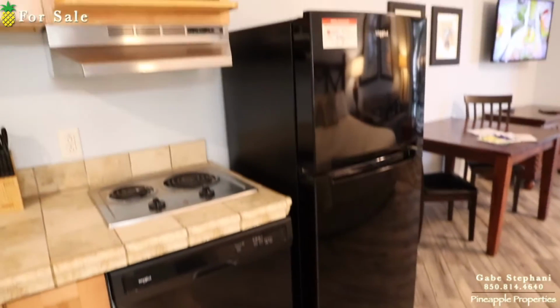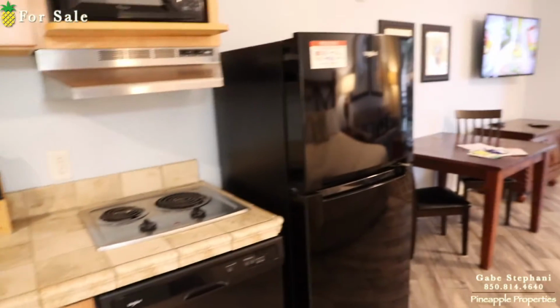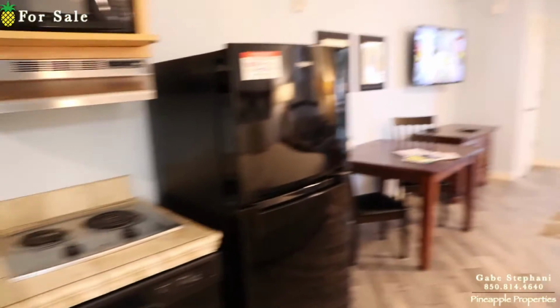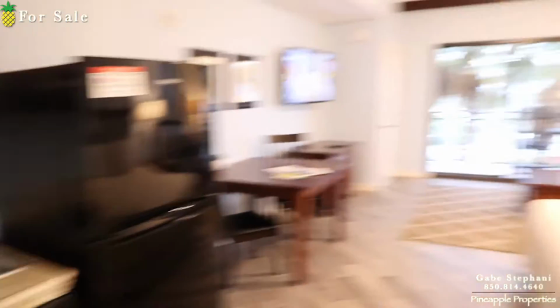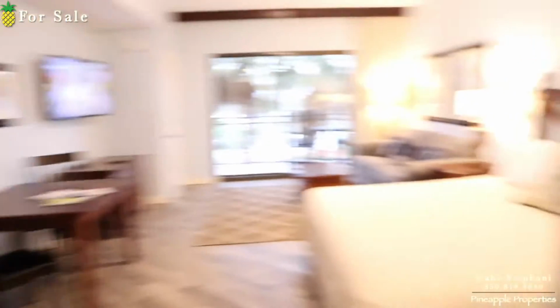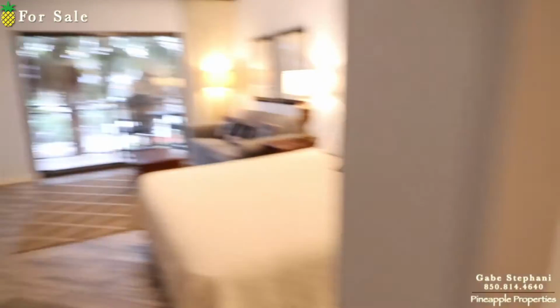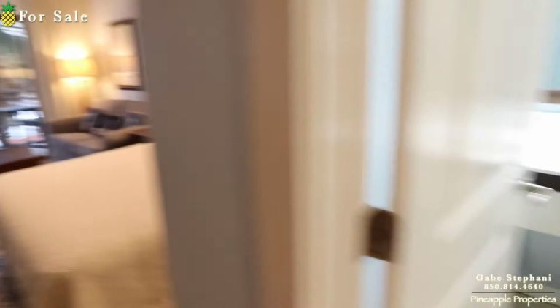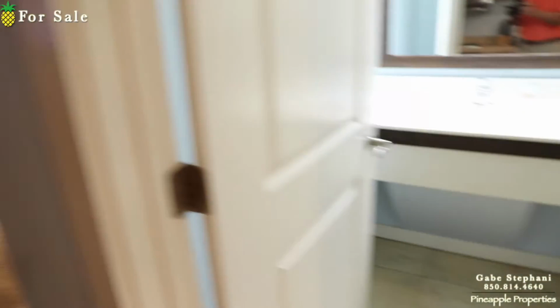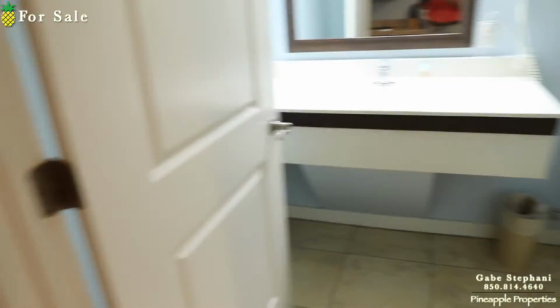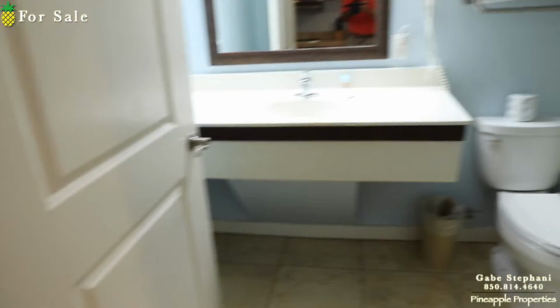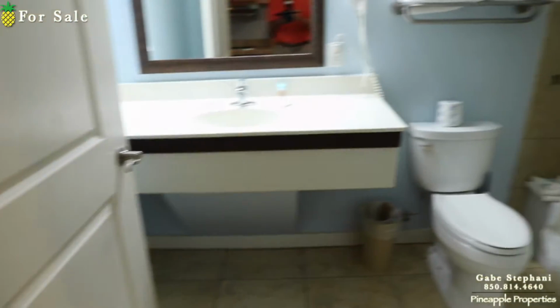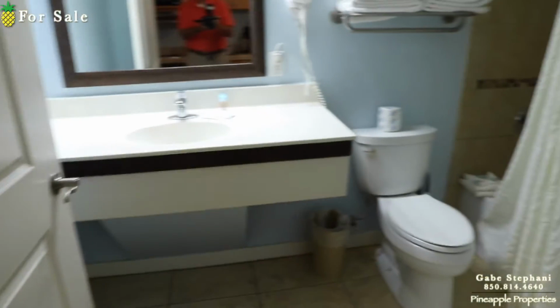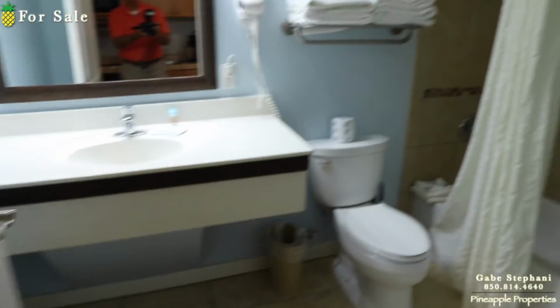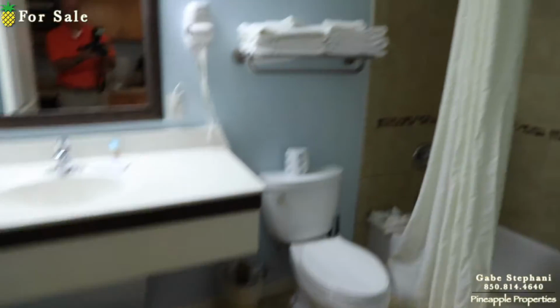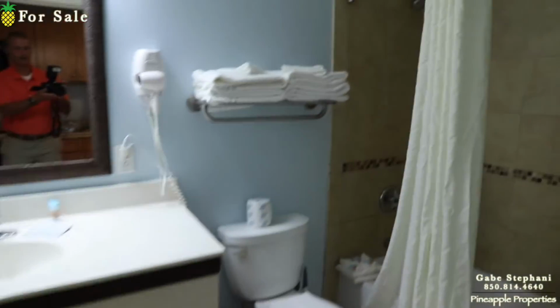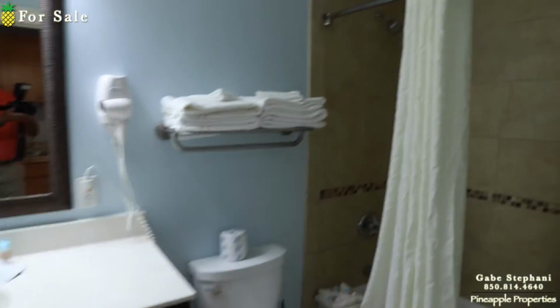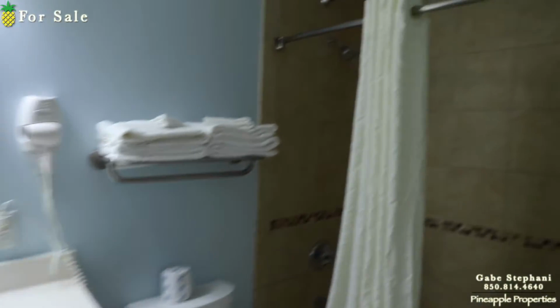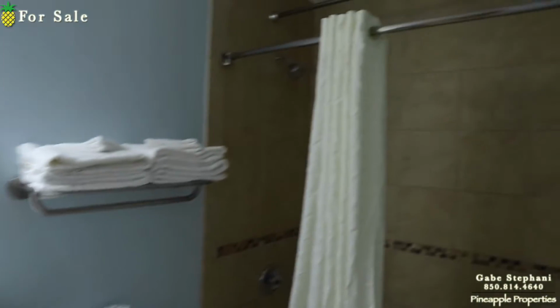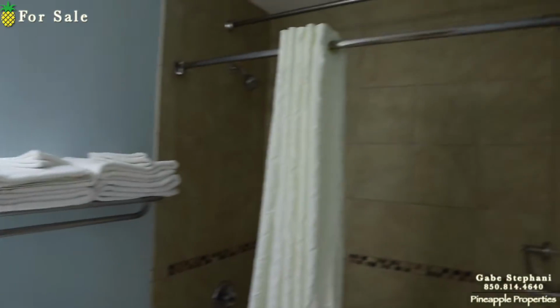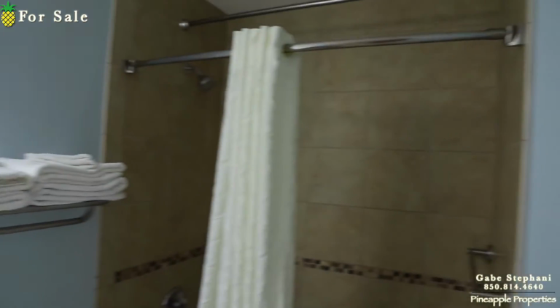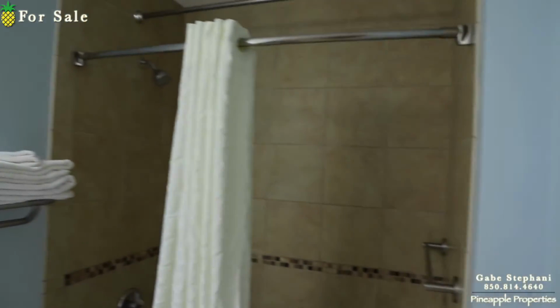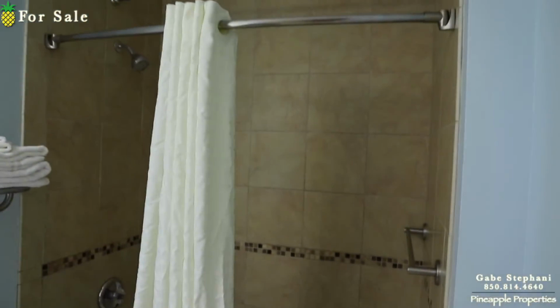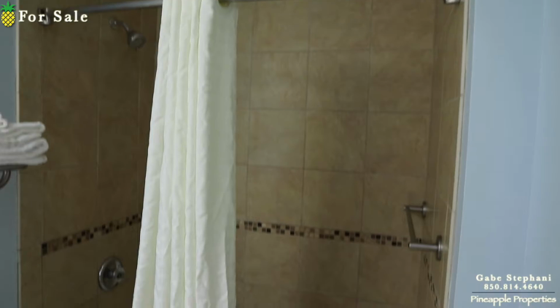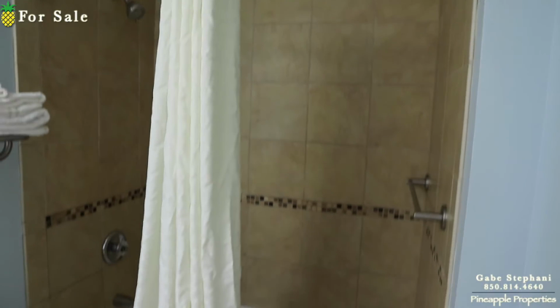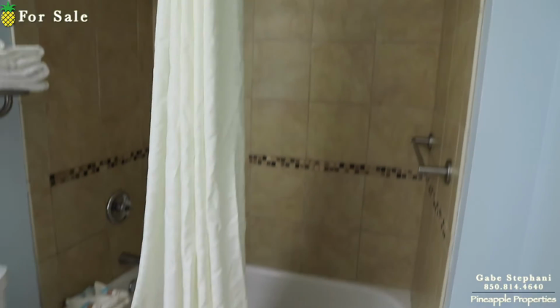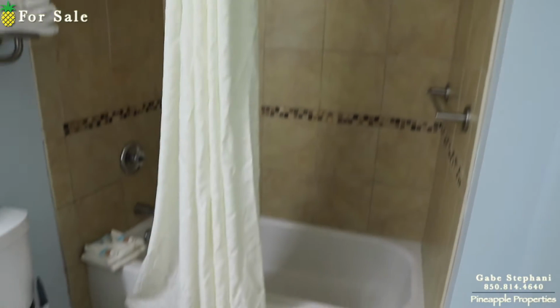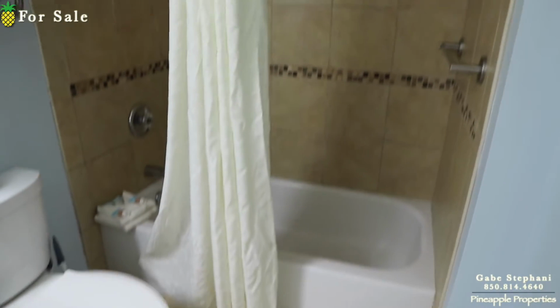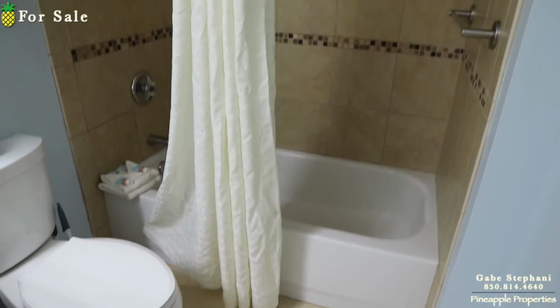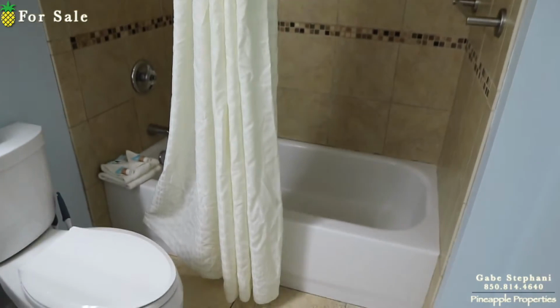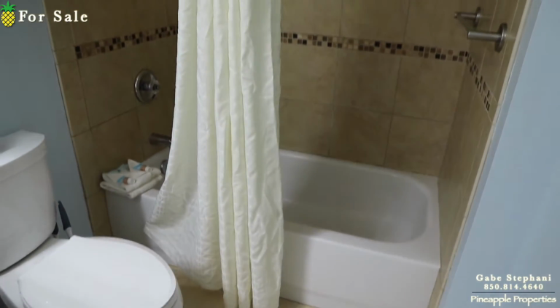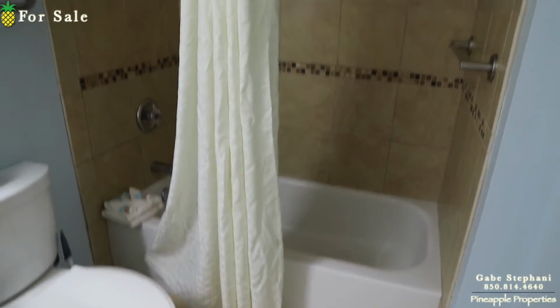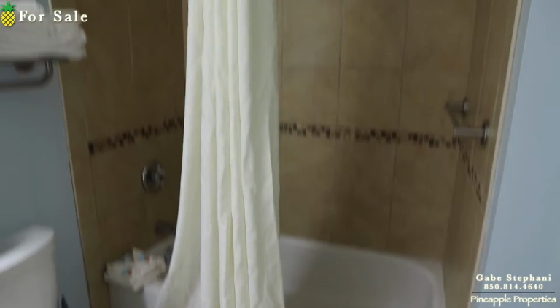That's nice. Coming into the bathroom, it has the tiled surround and a soaker tub.